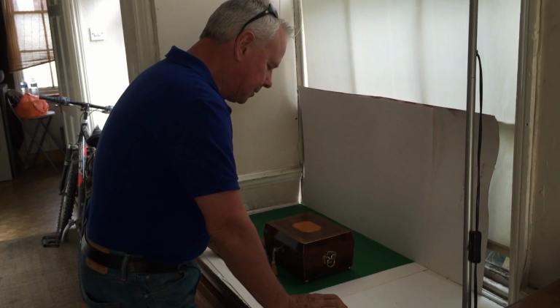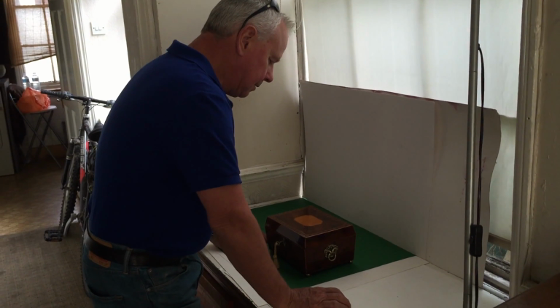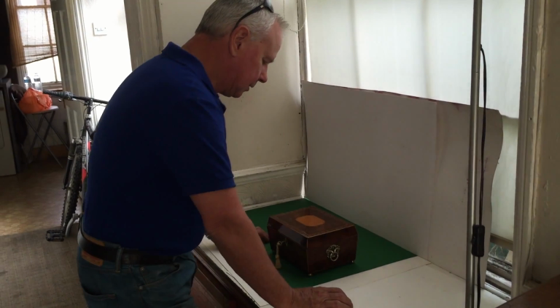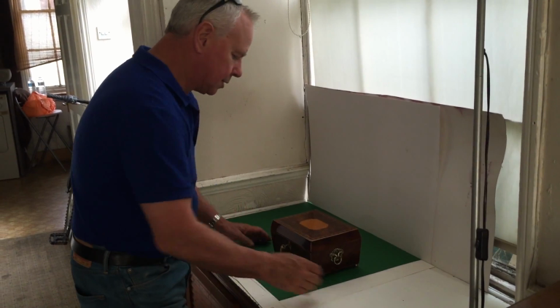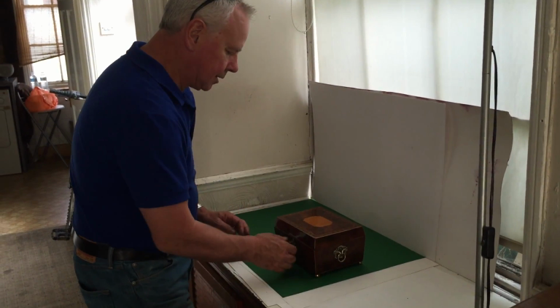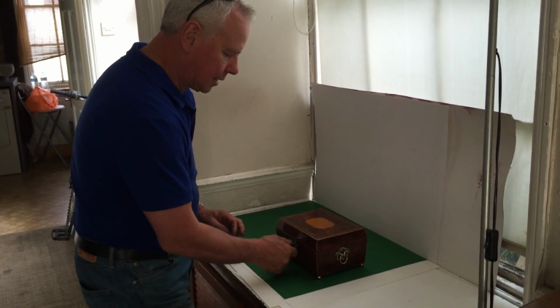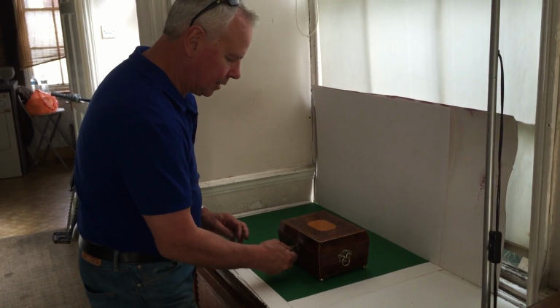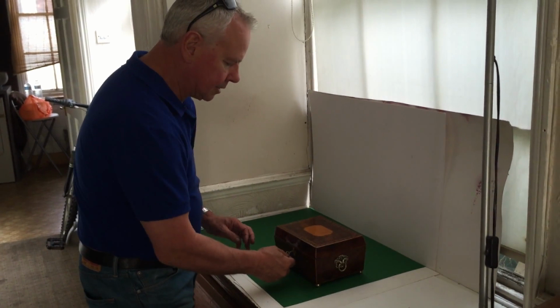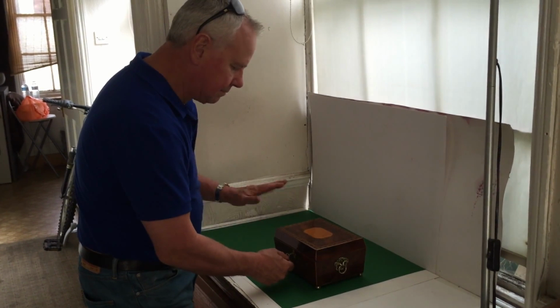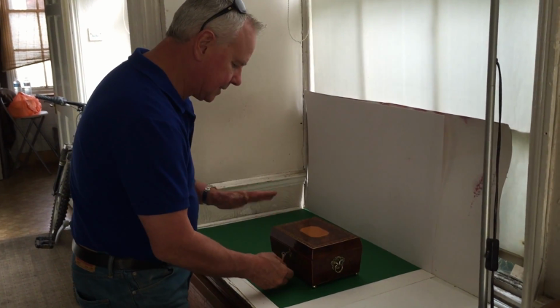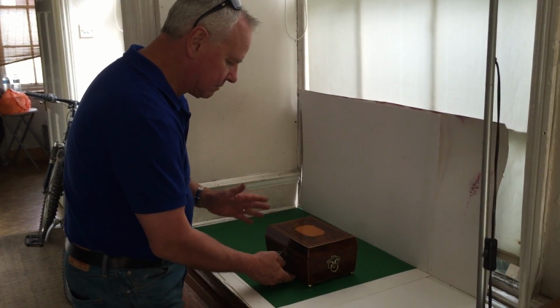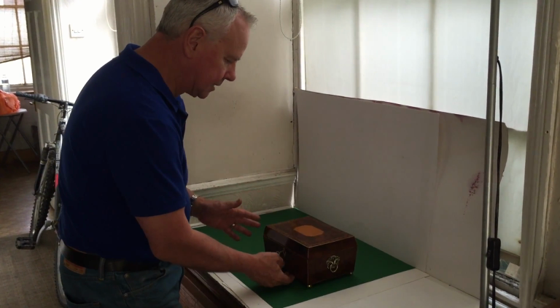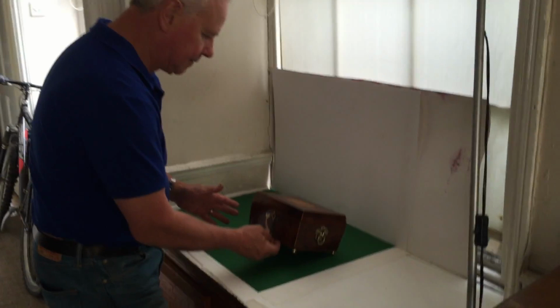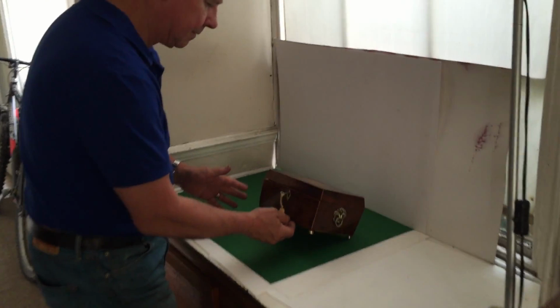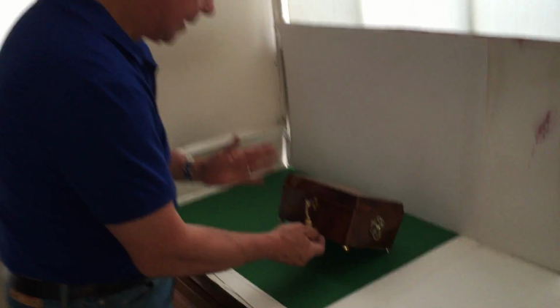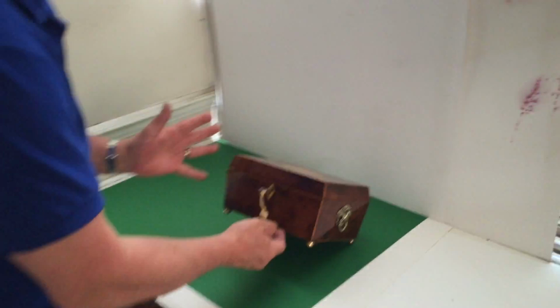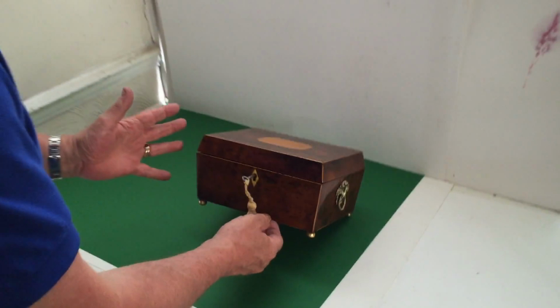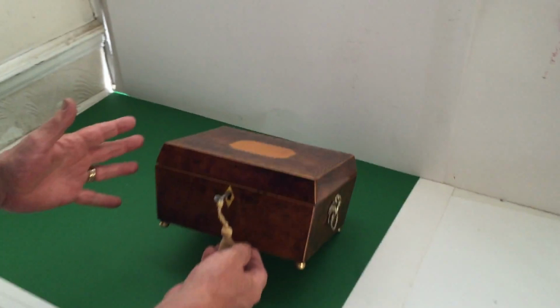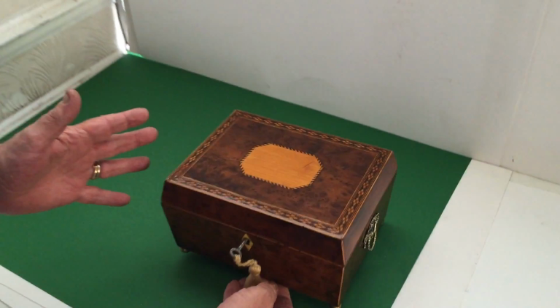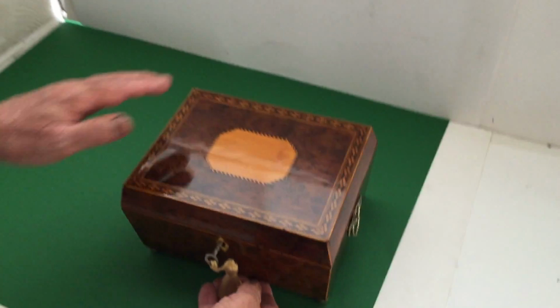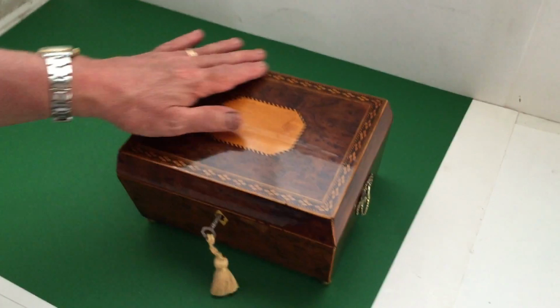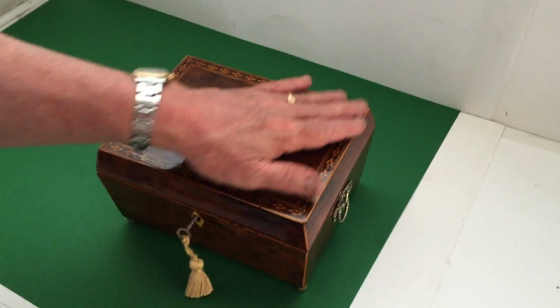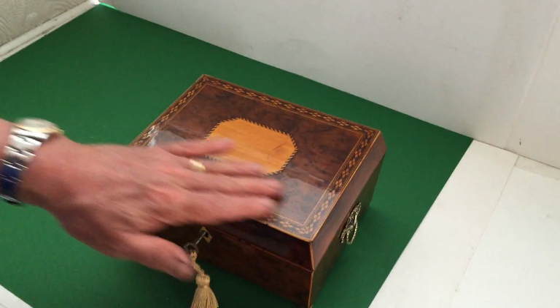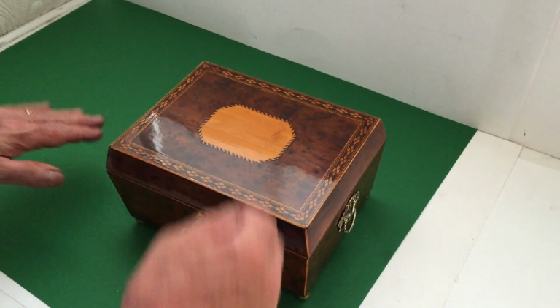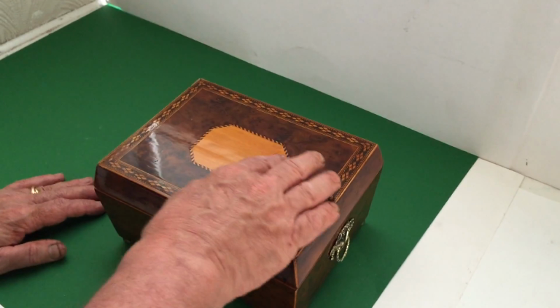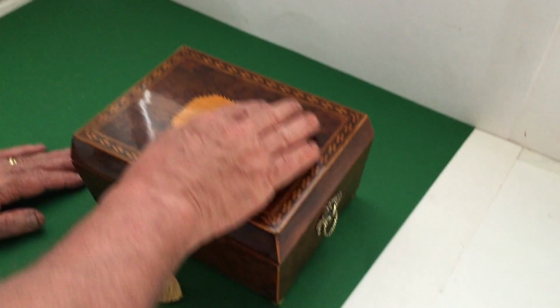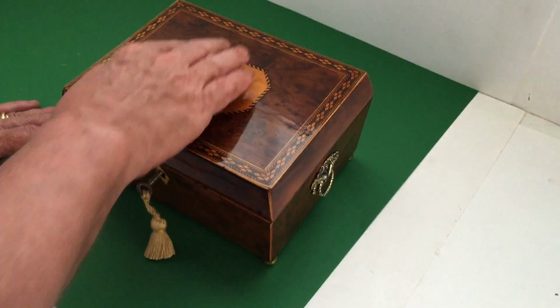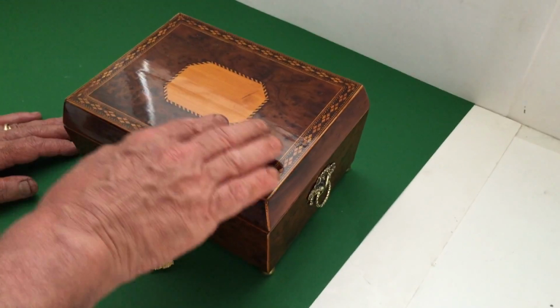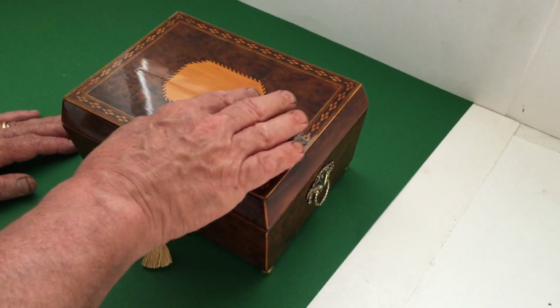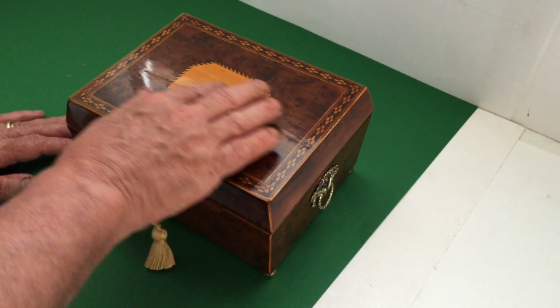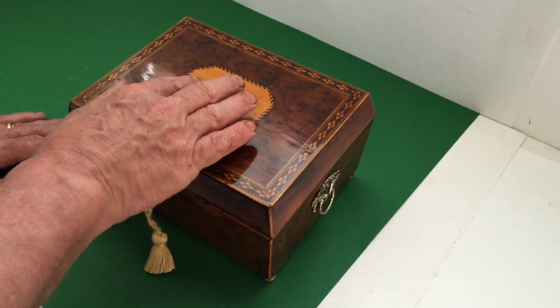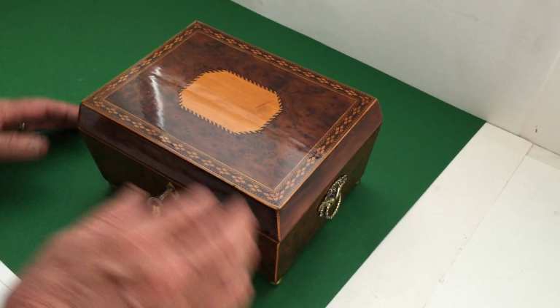This is a lovely little George III, kind of early Regency, 1810, 1815. It's a Burr Yew box, it's got a super inlay top with this cut corner sycamore inlay to the centre.